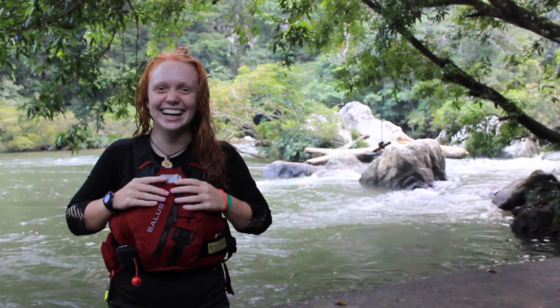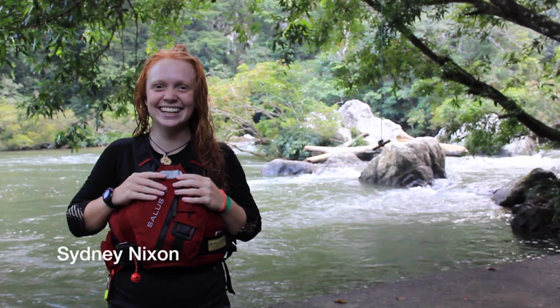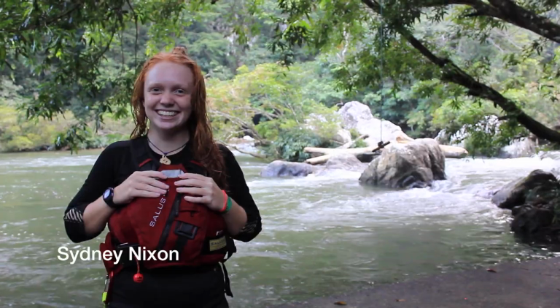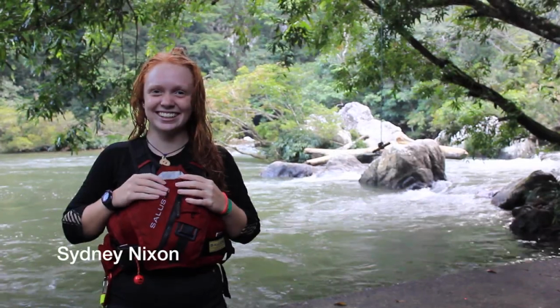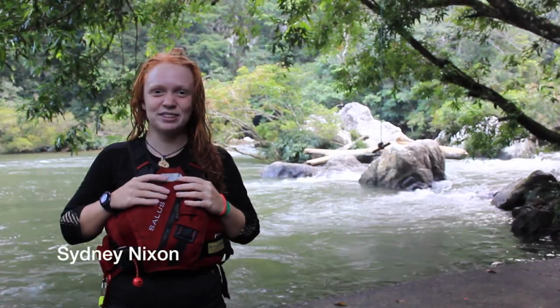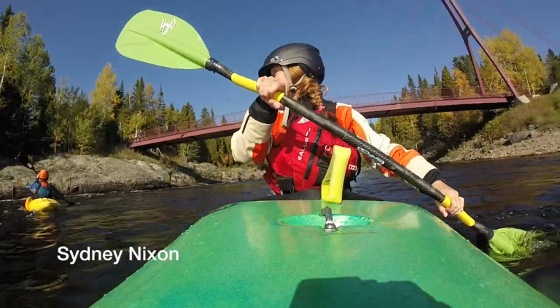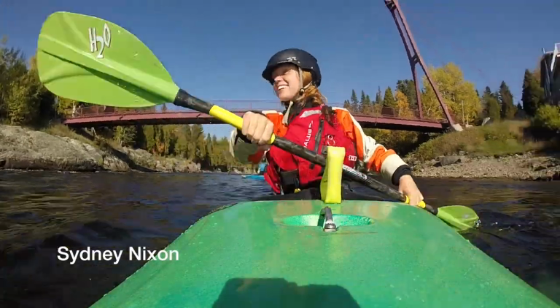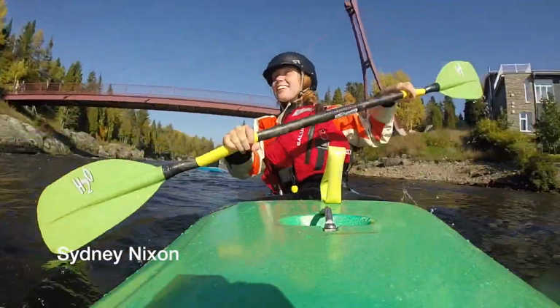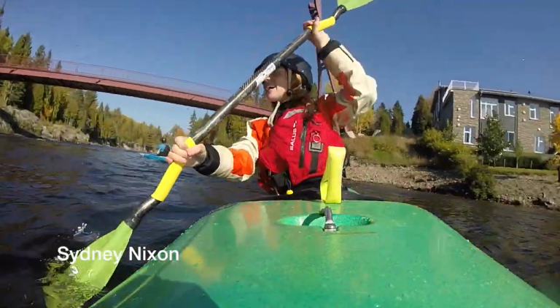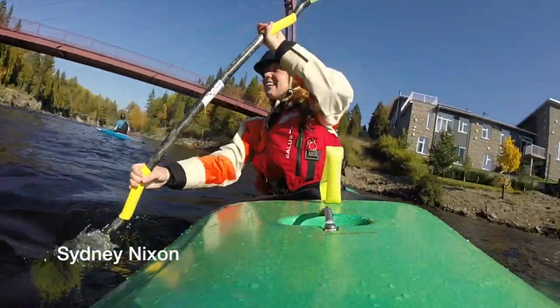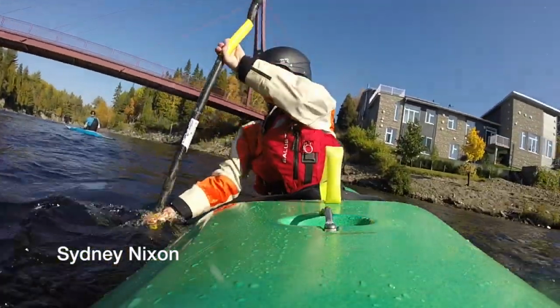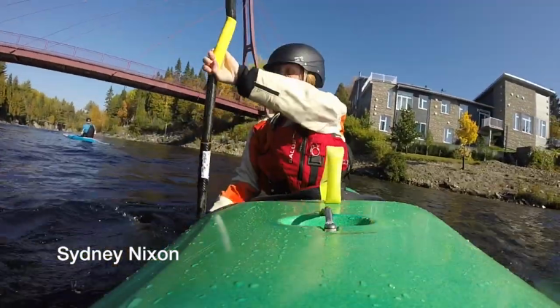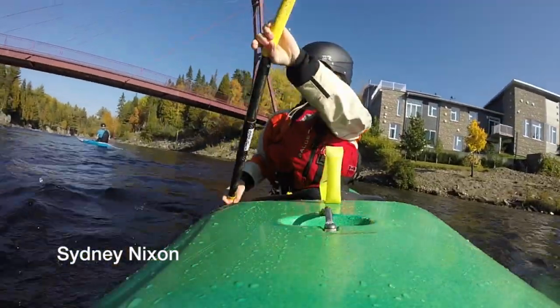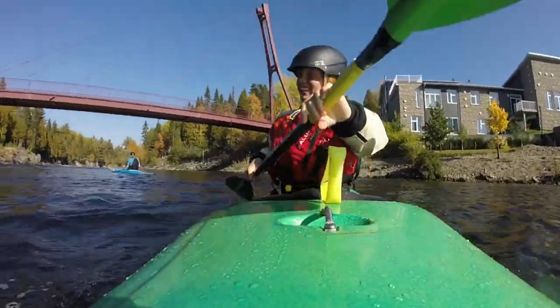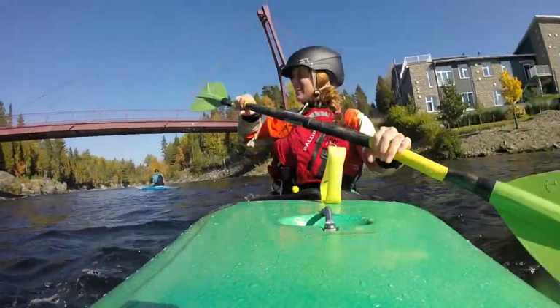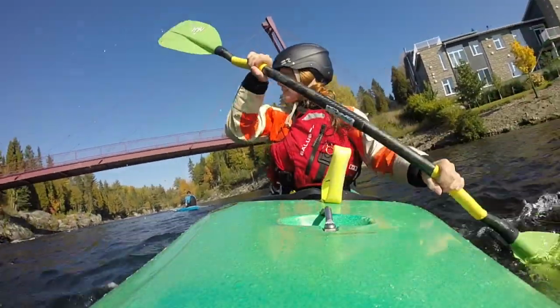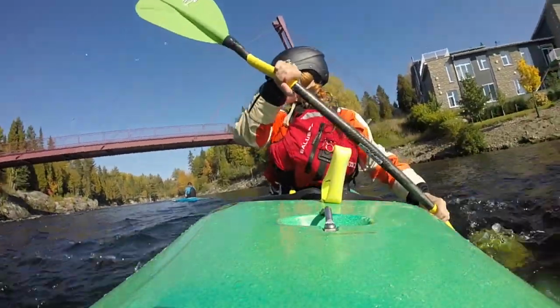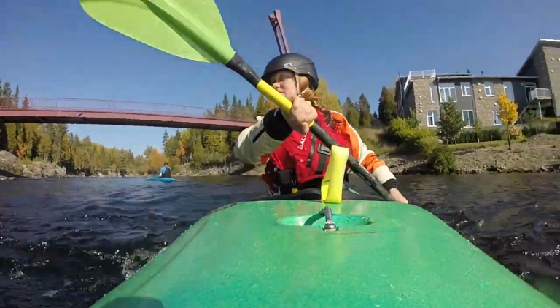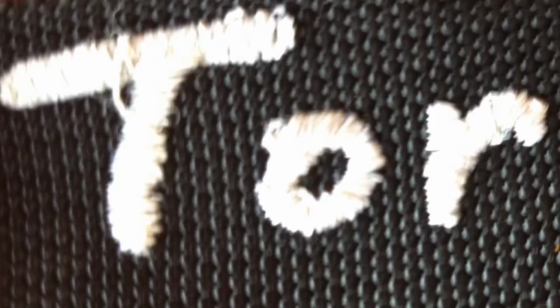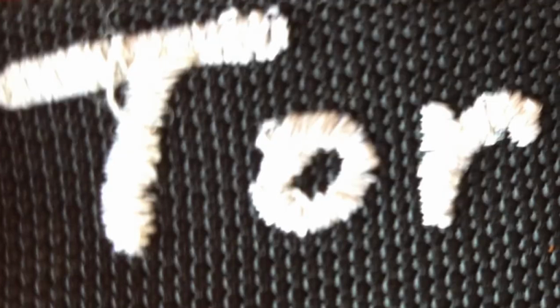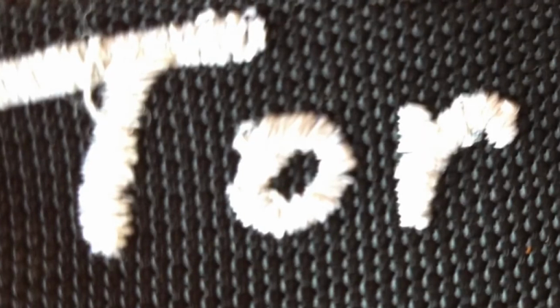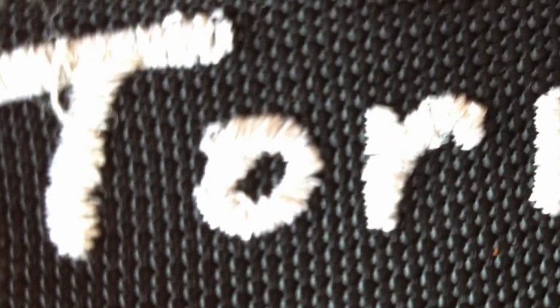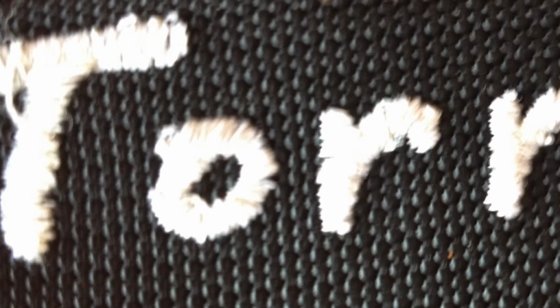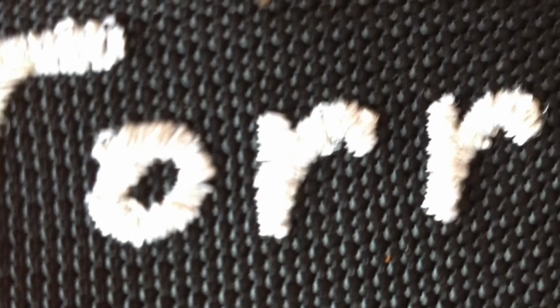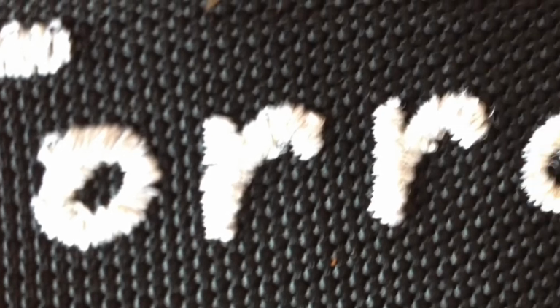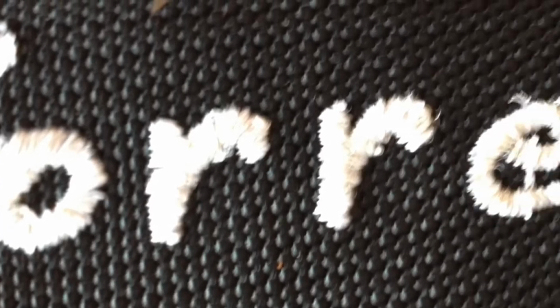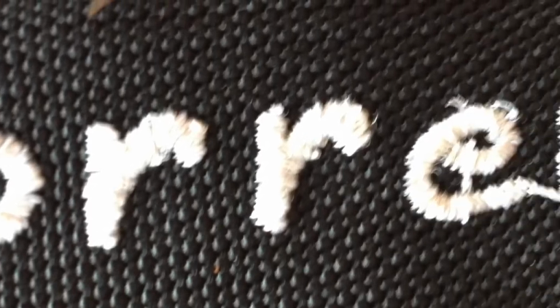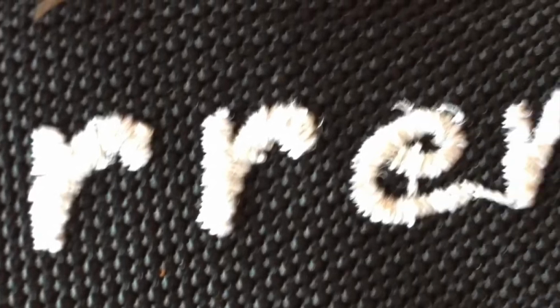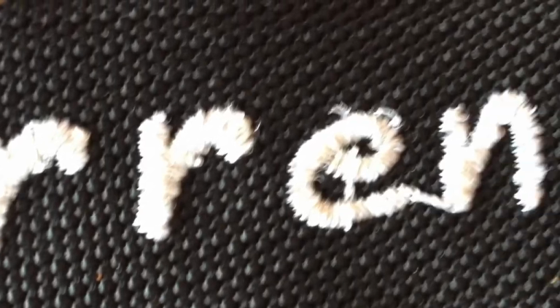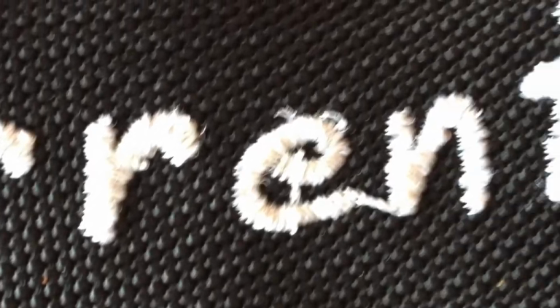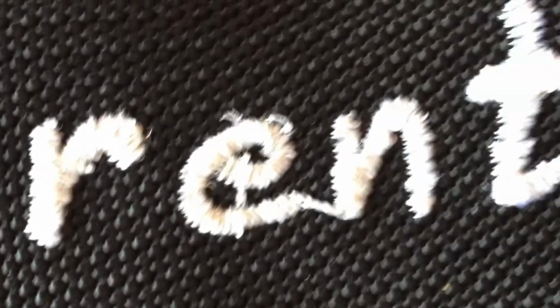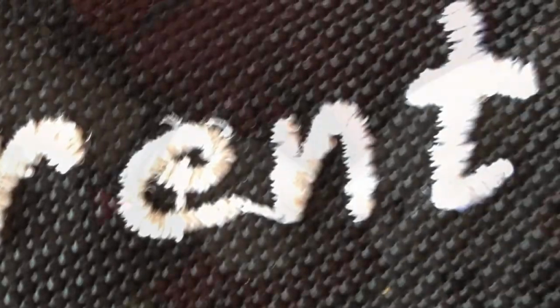My name is Sydney Nixon, I'm a whitewater kayaker from Ontario, Canada, and in this video I will be going over the main features of the Salus Torrent PFD.